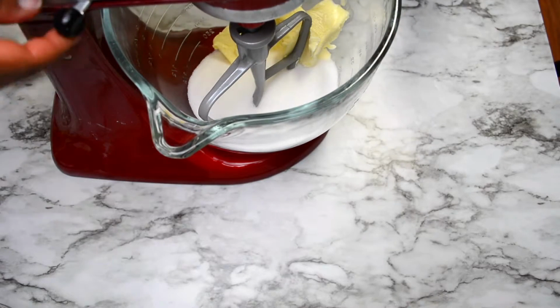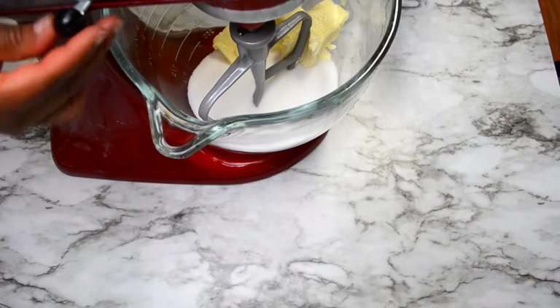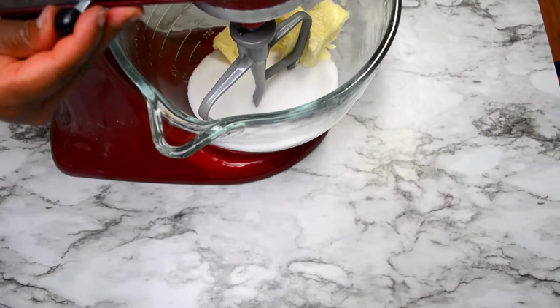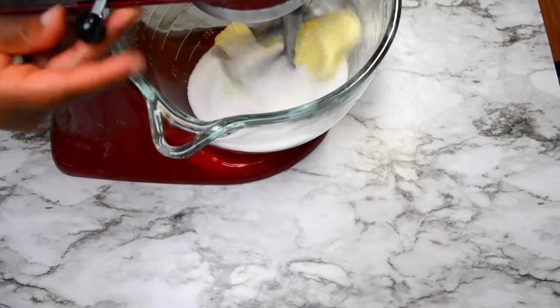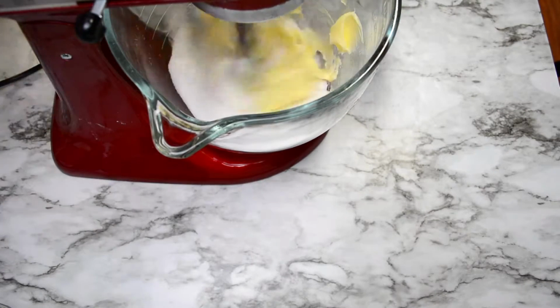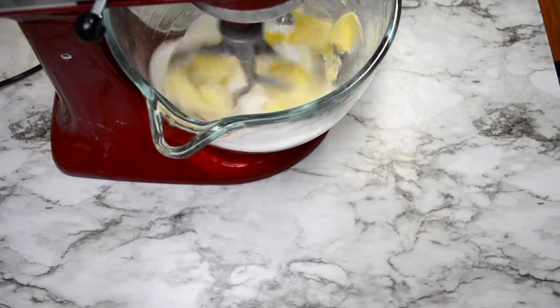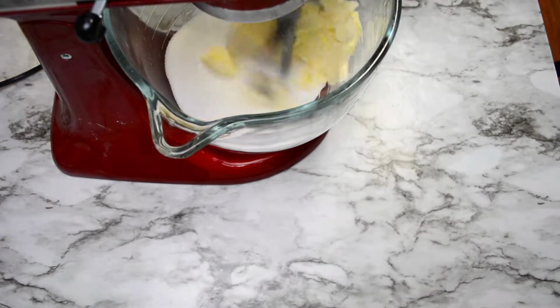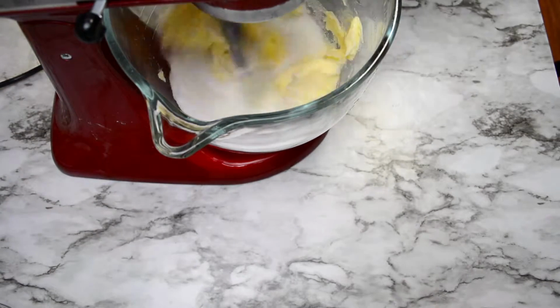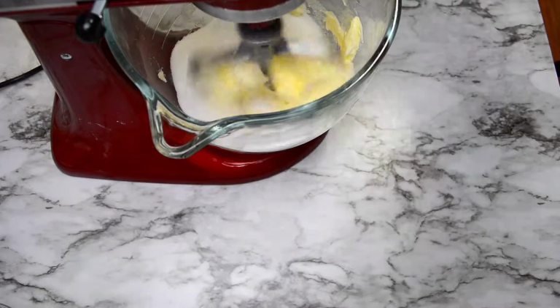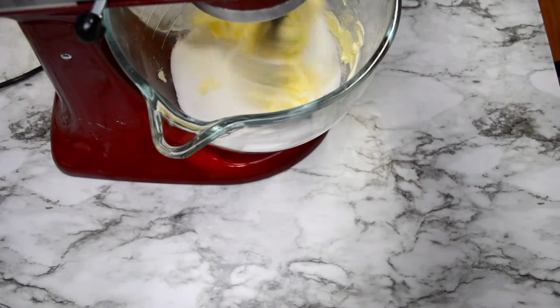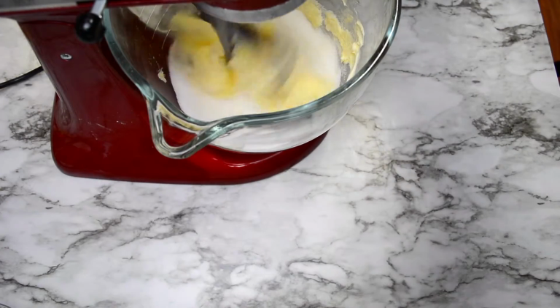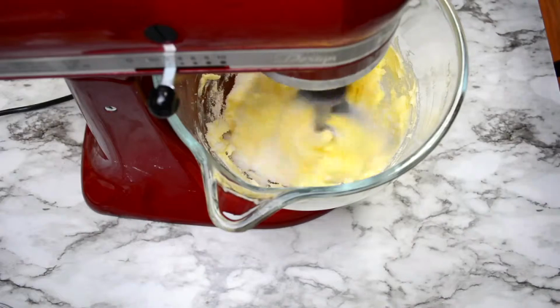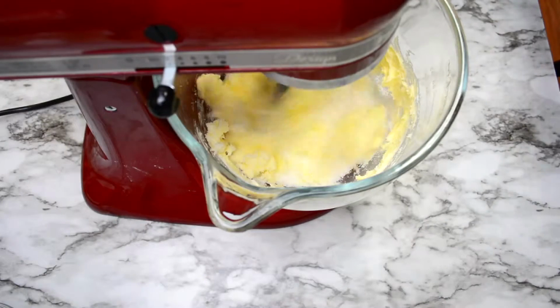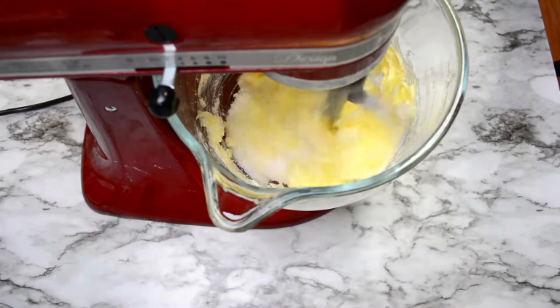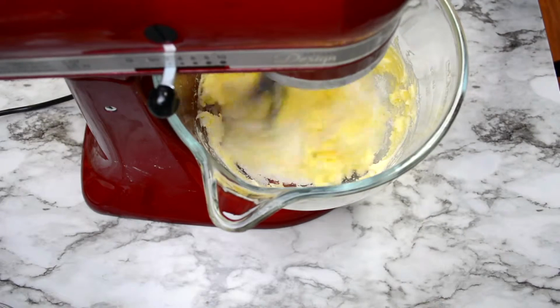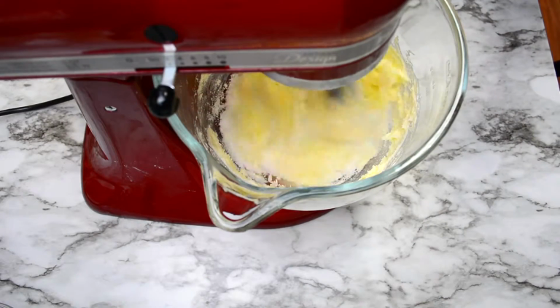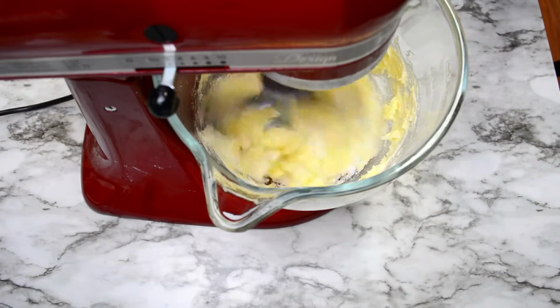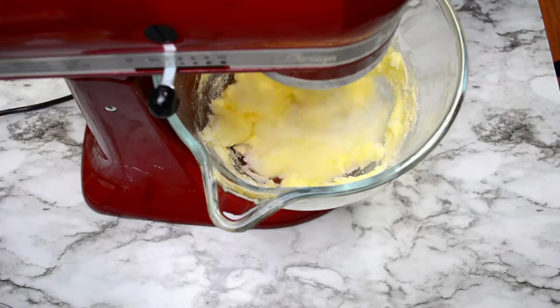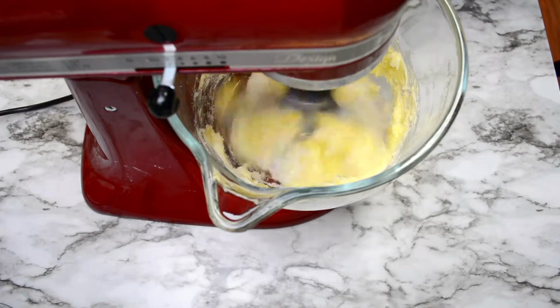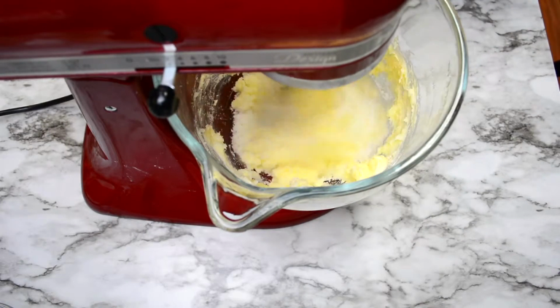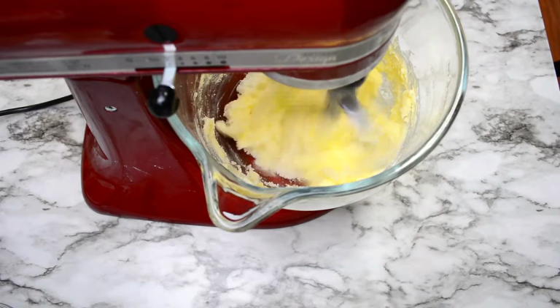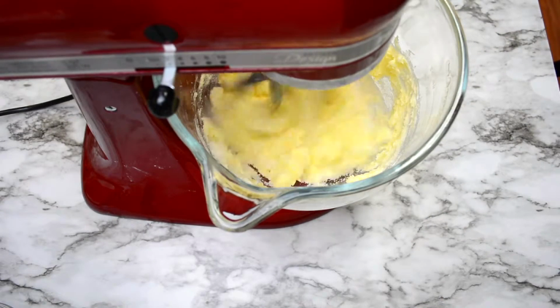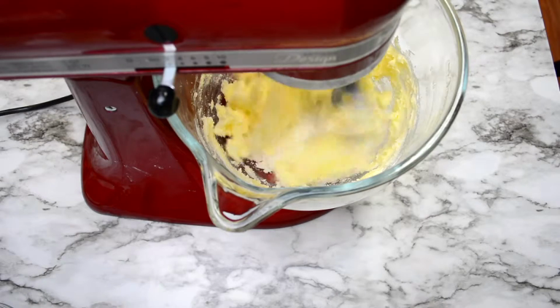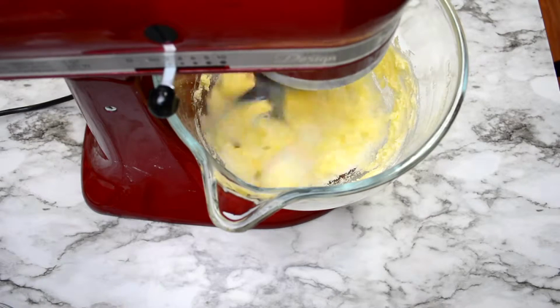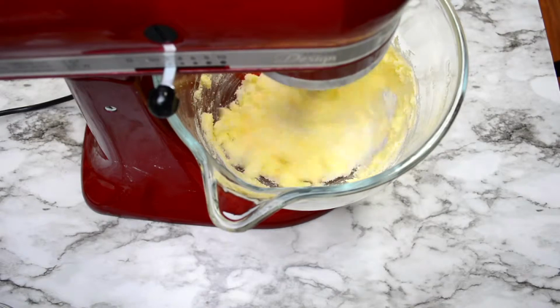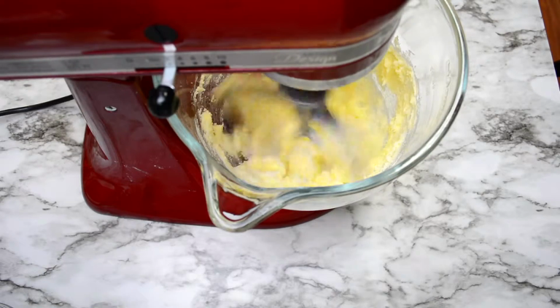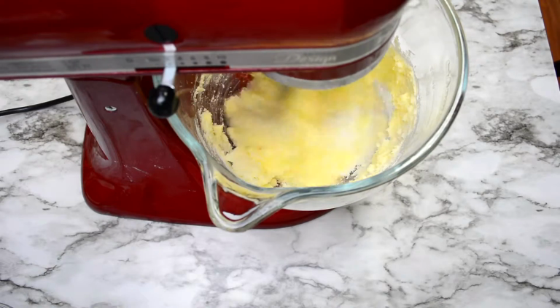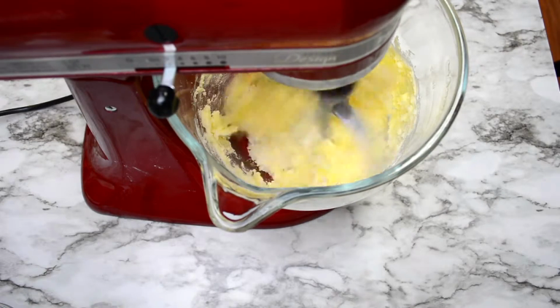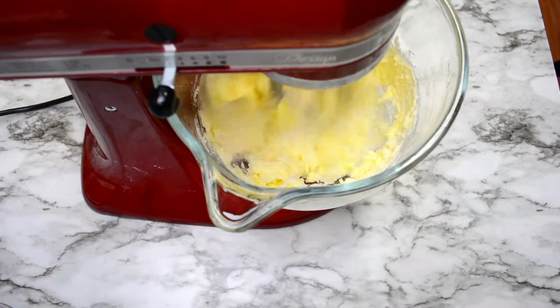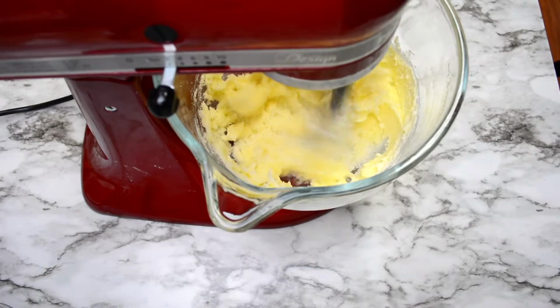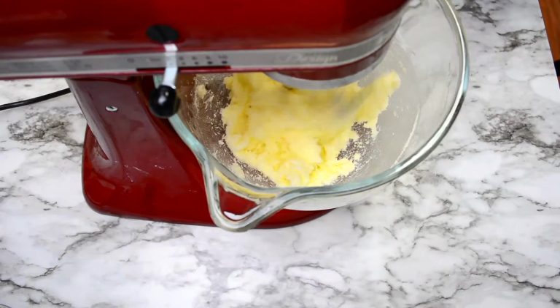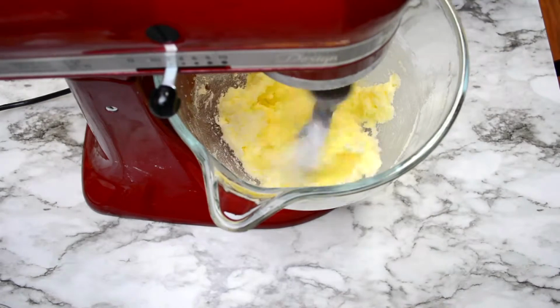While this is going, go ahead and preheat your oven to 350 degrees and then also line a baking sheet with either parchment paper or a silicone mat to place your cookies on.